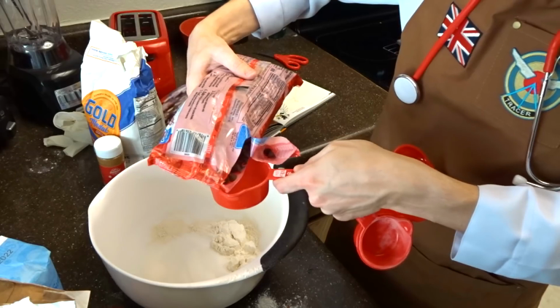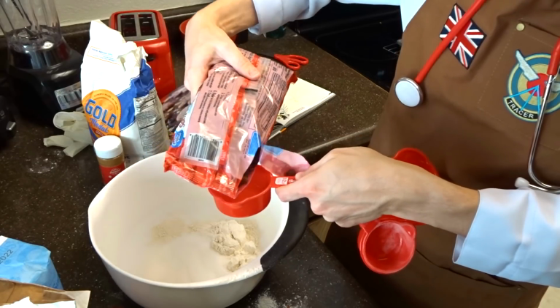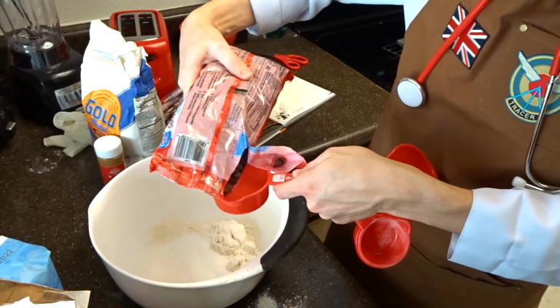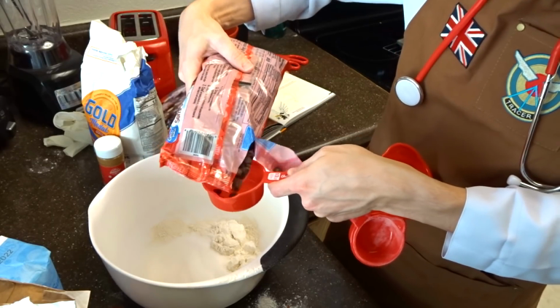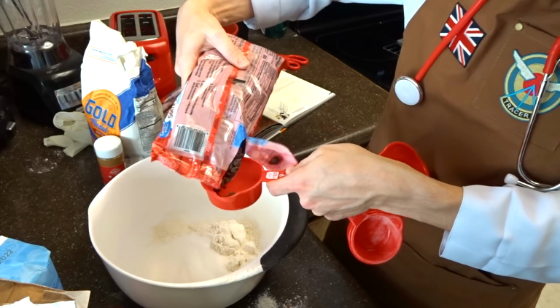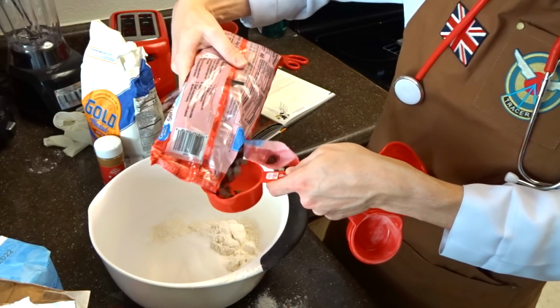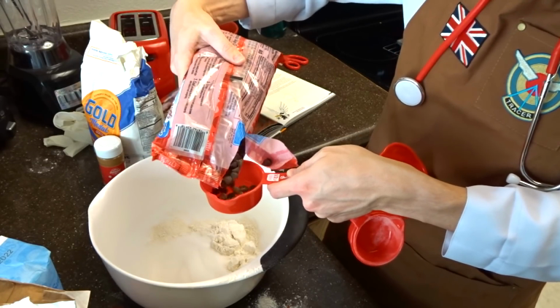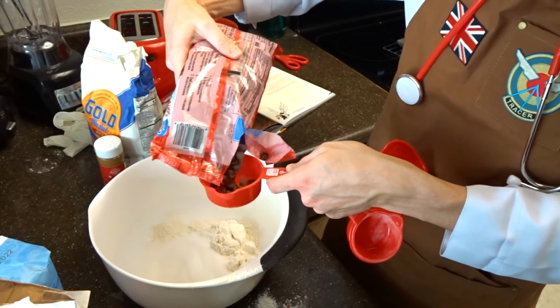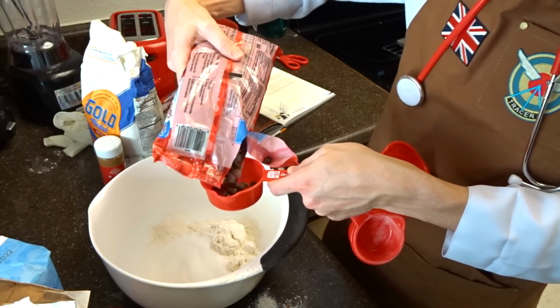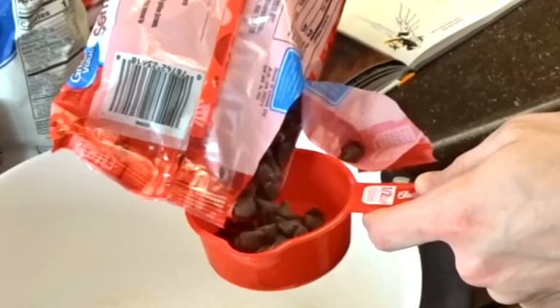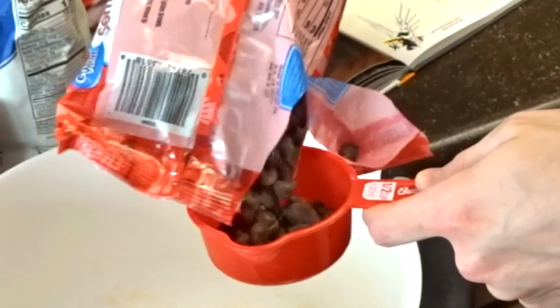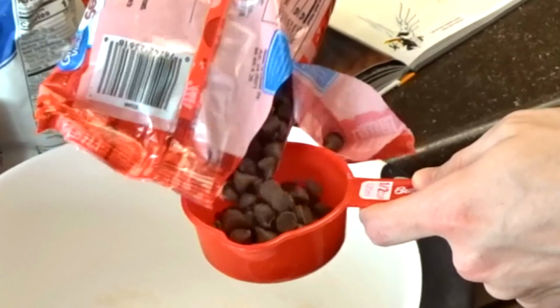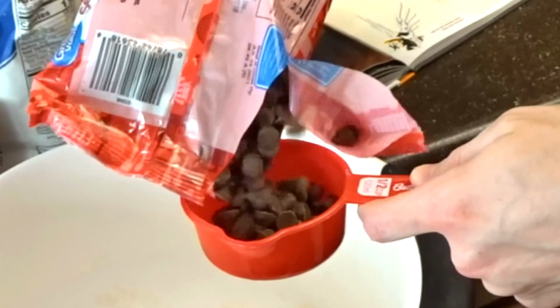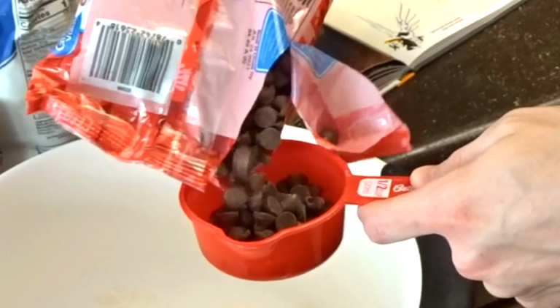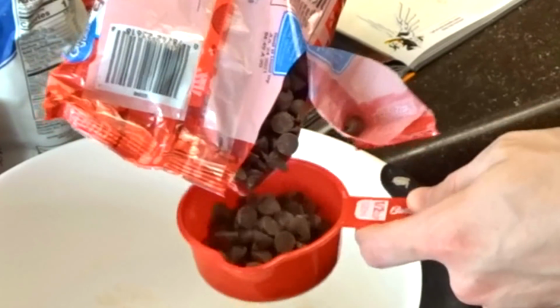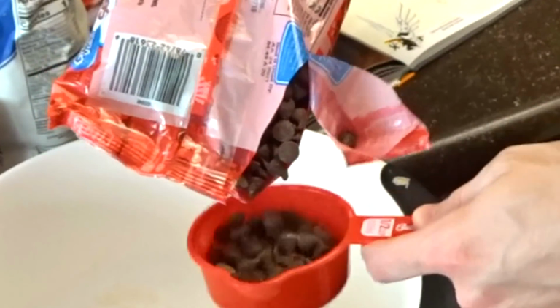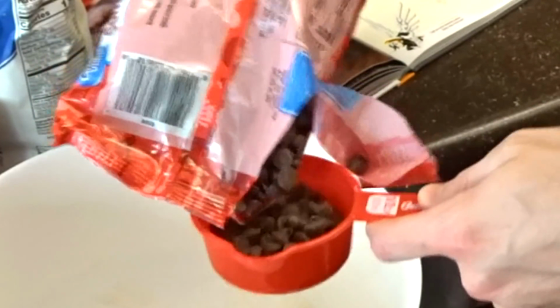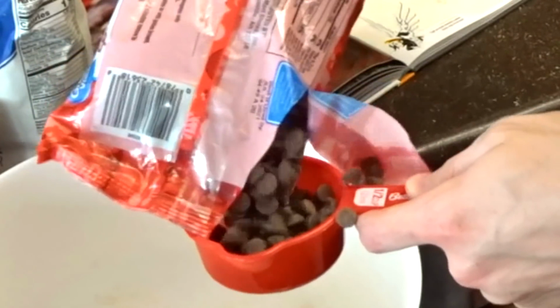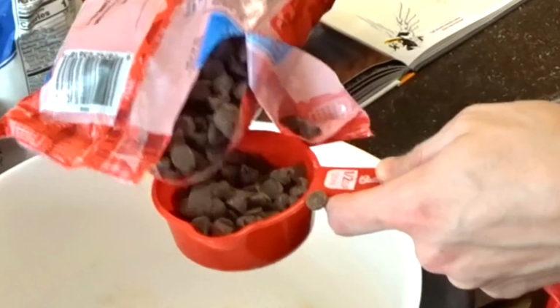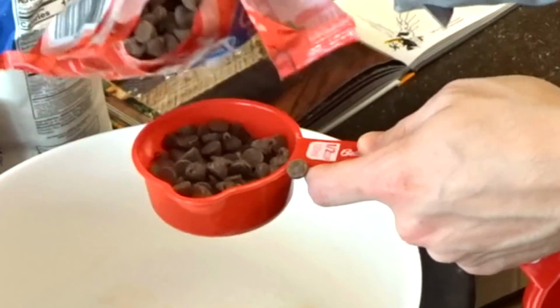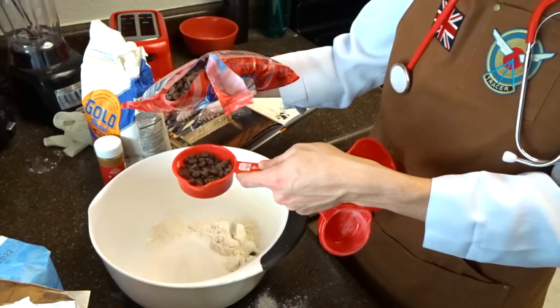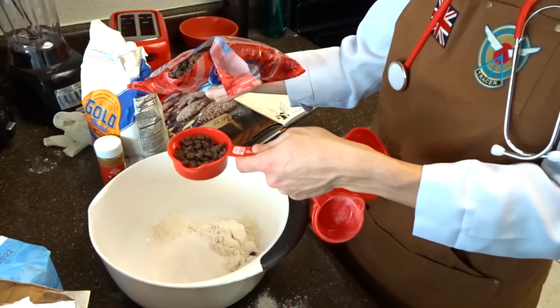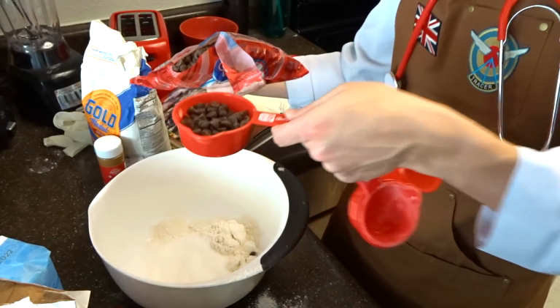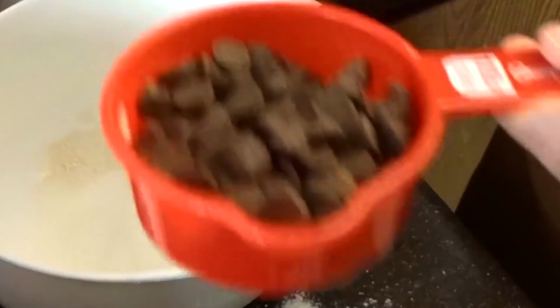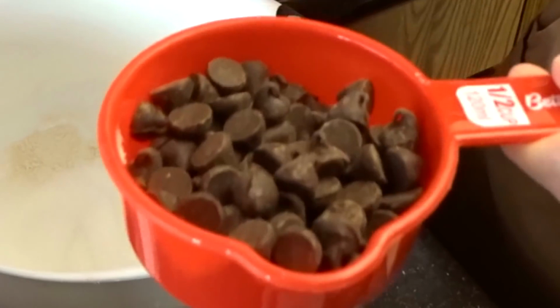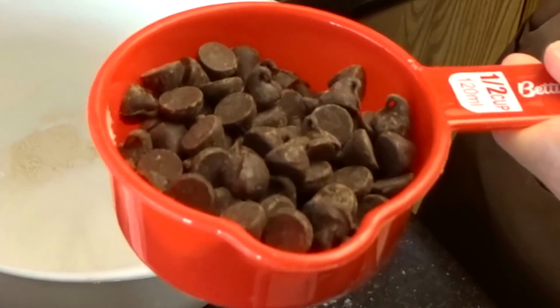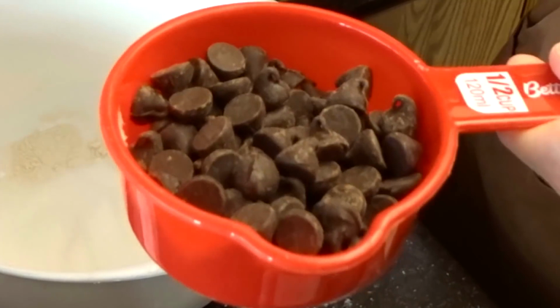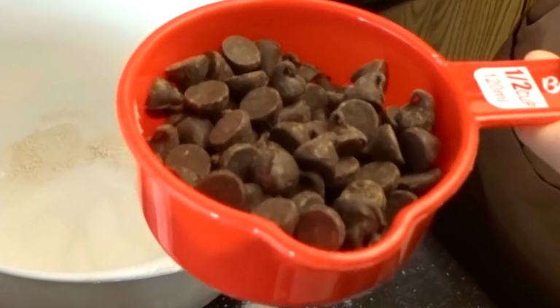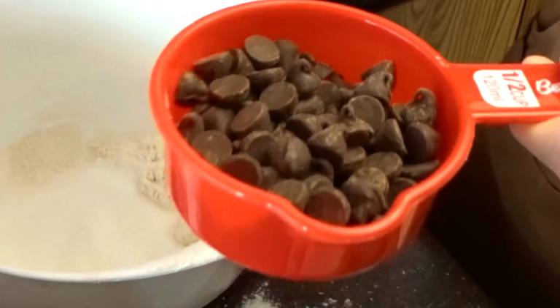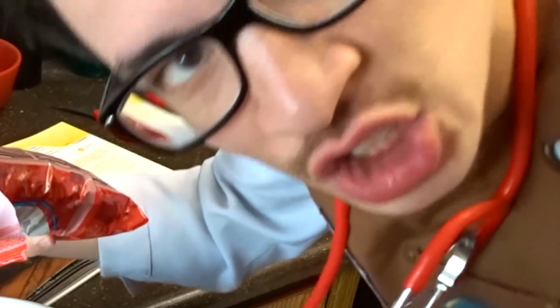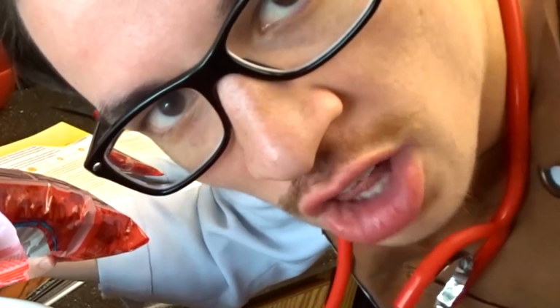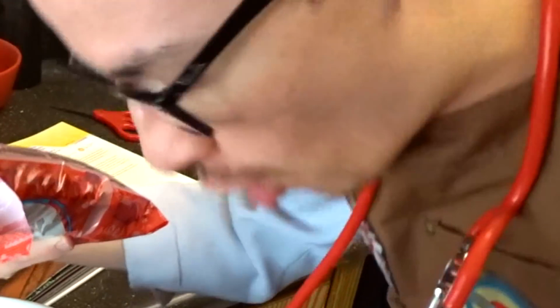Betty Crocker, don't let me down. So we're going to do this kind of halfway, but not really halfway. That's three fluid ounces in solid form.